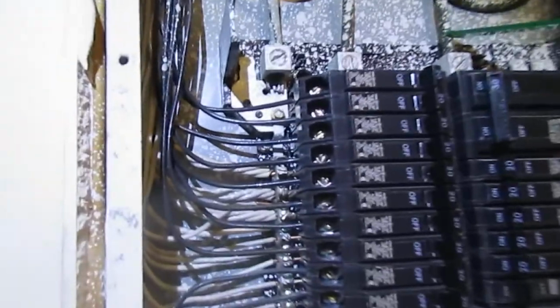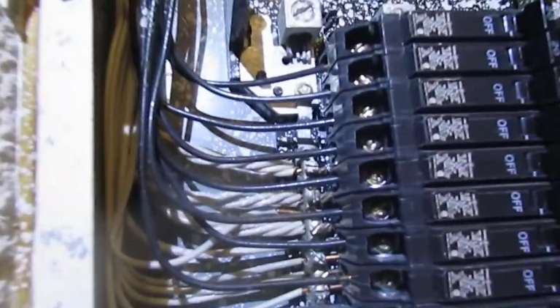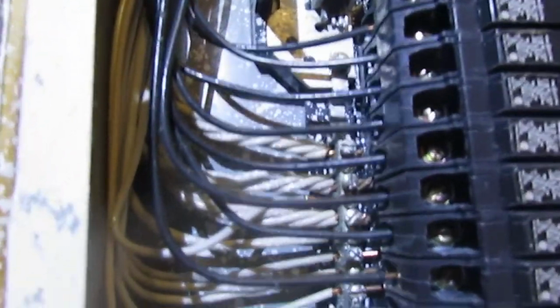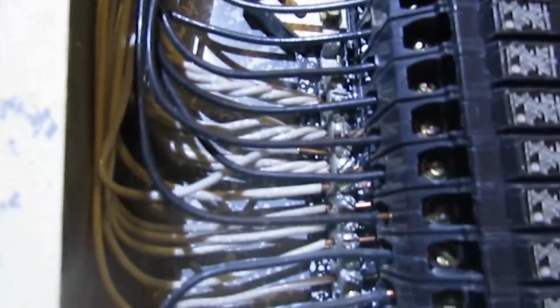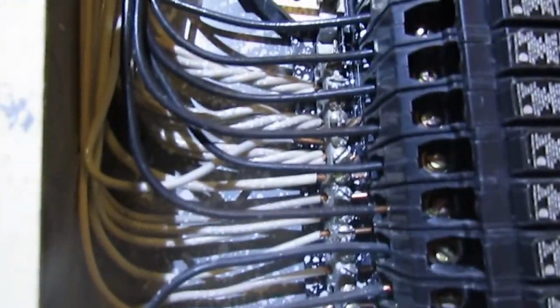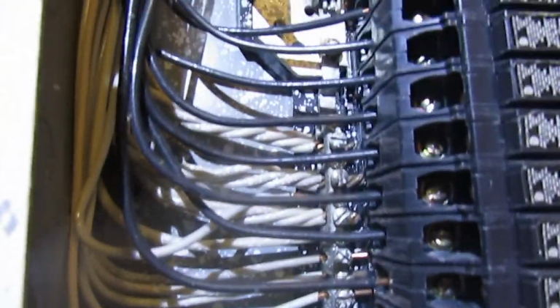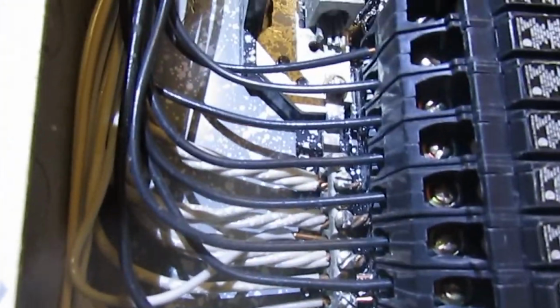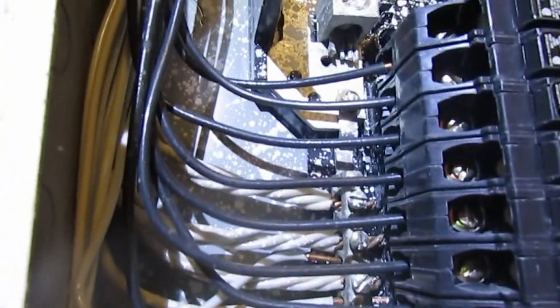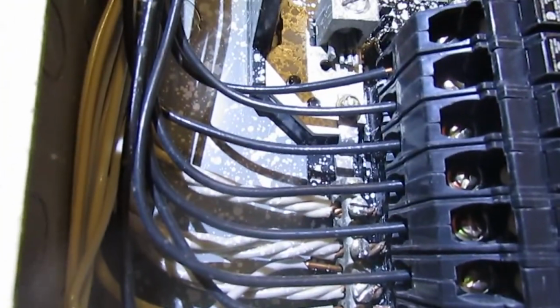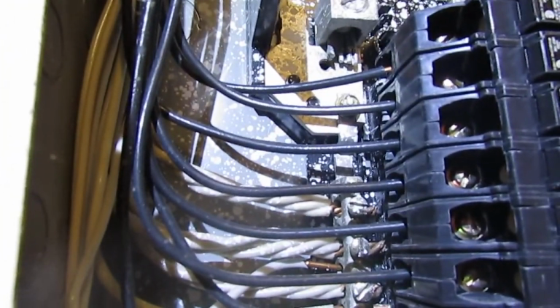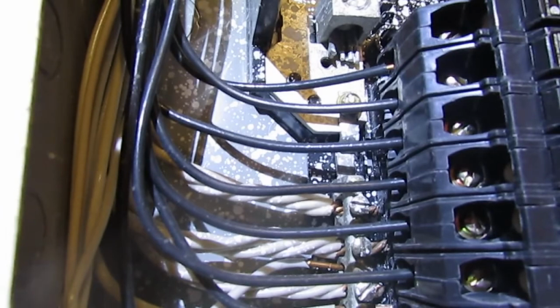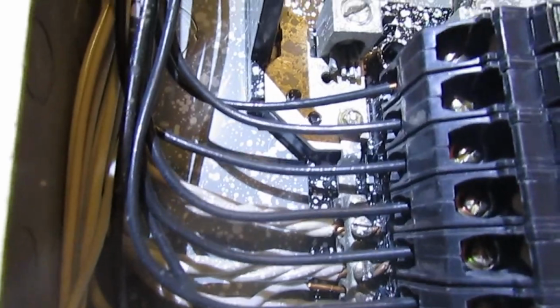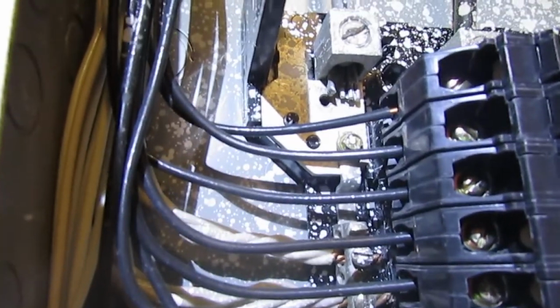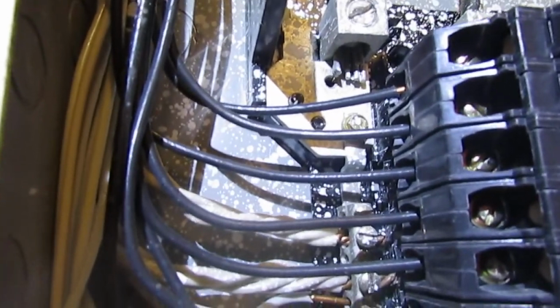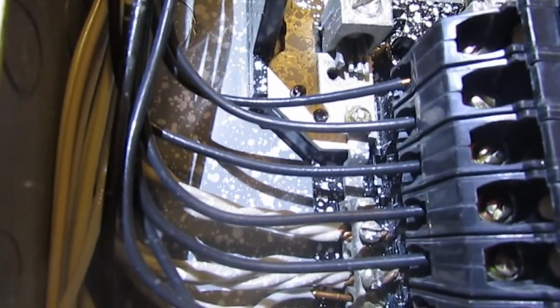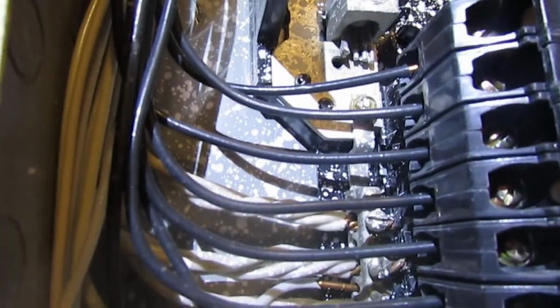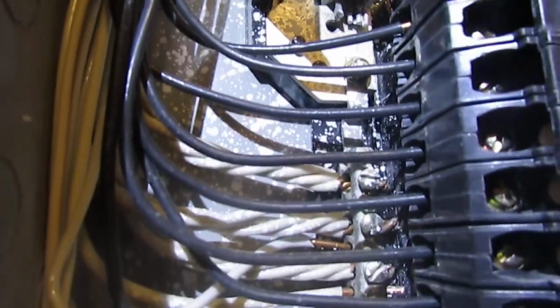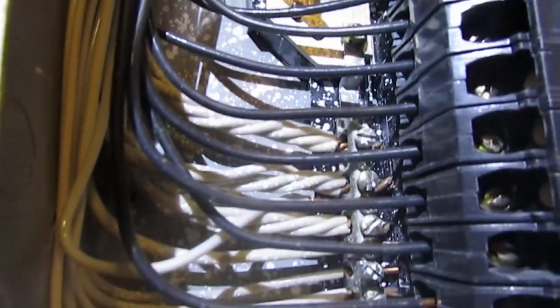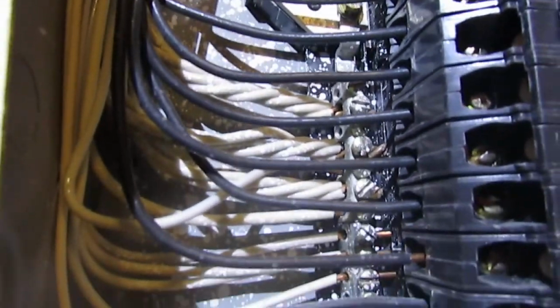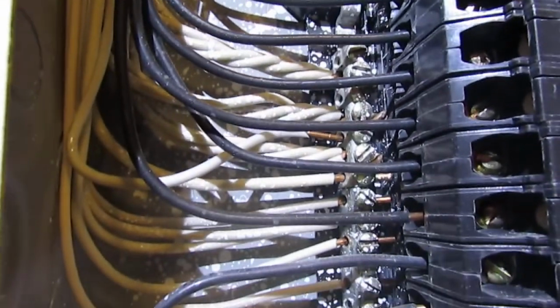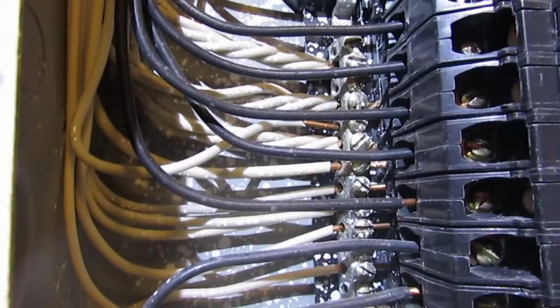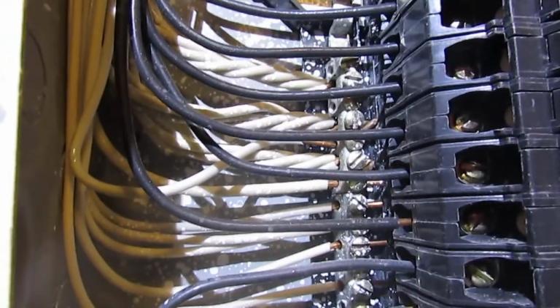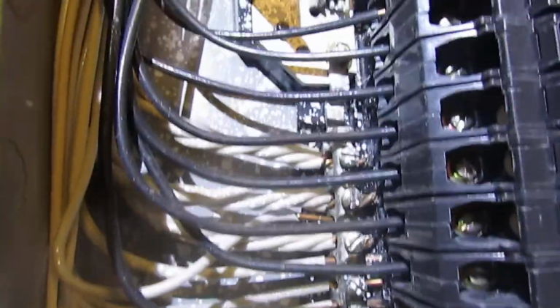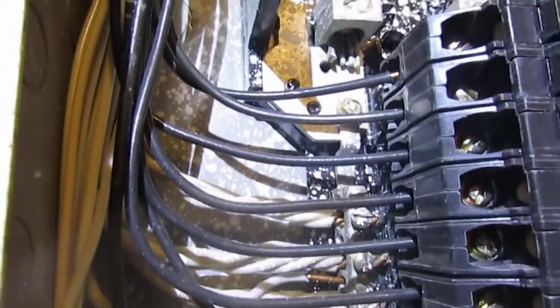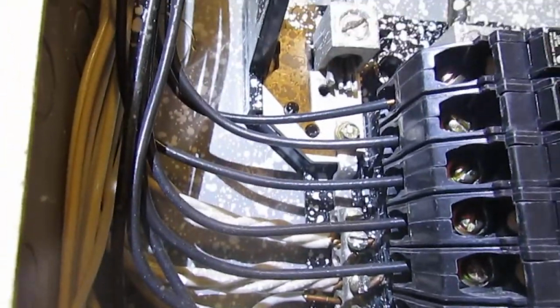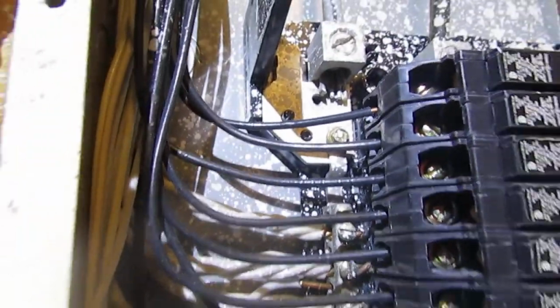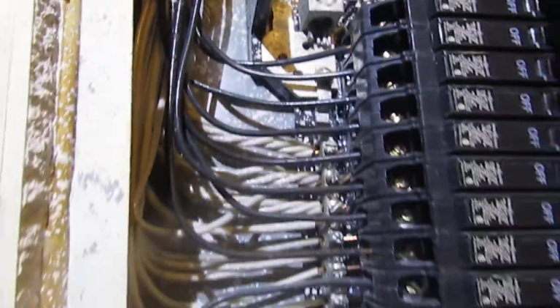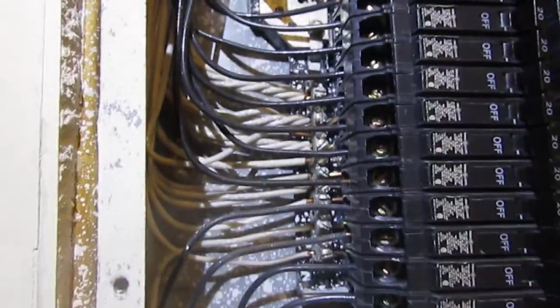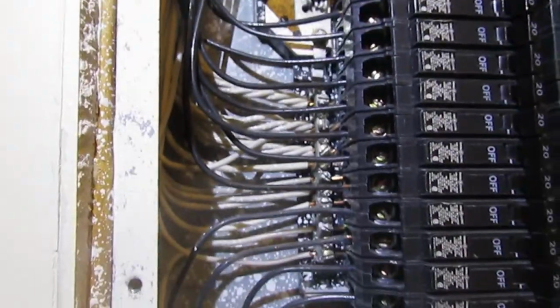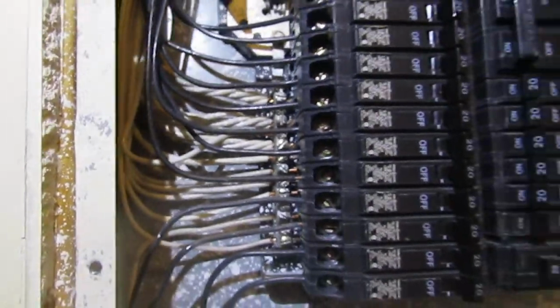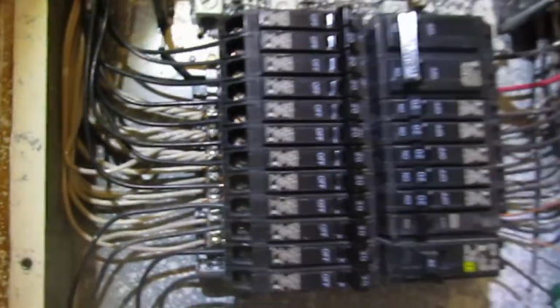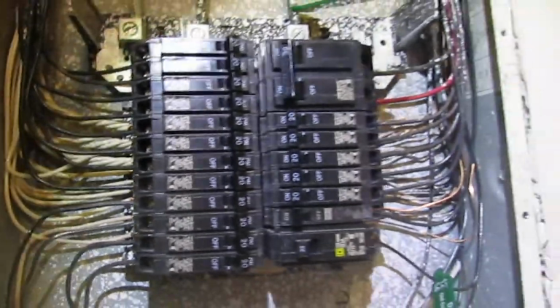What you're looking at — these white wires right there — those are the neutrals, and they've actually got multiple neutrals sharing the same lug. Each one of those should have an independent lug.